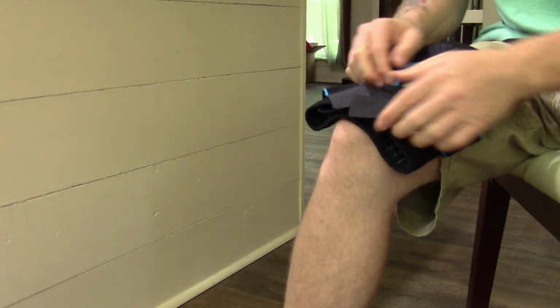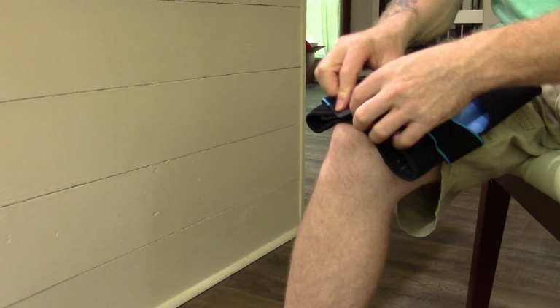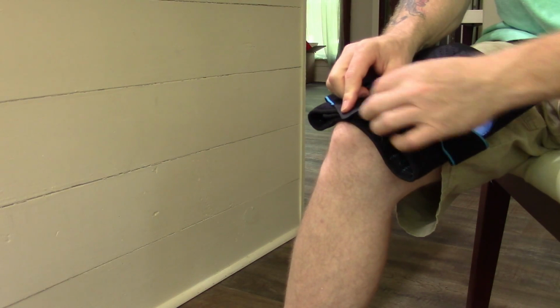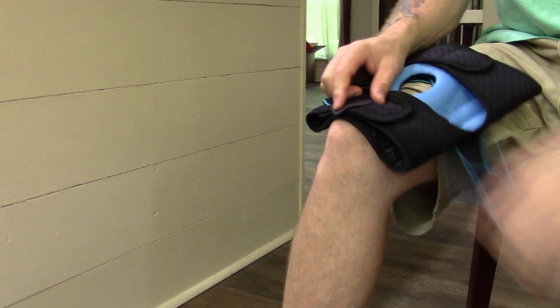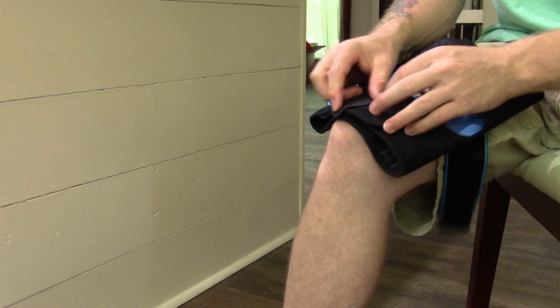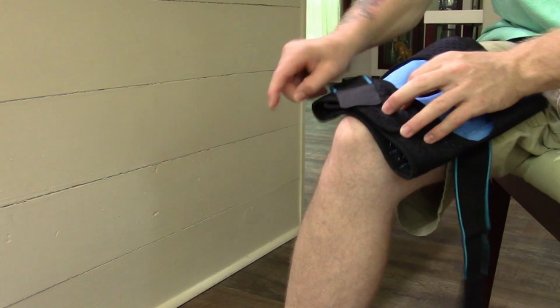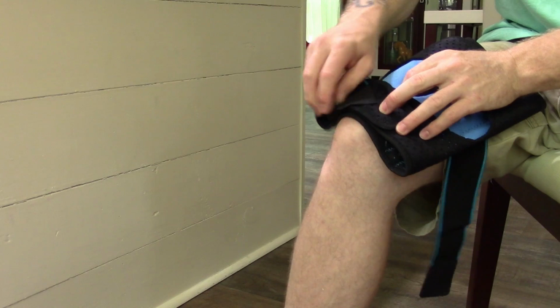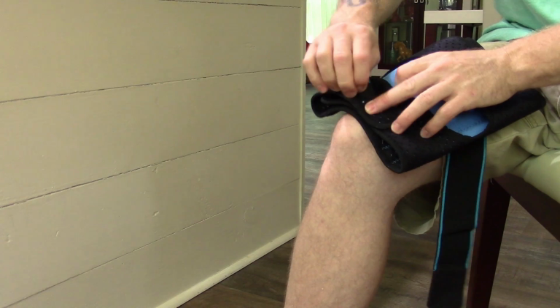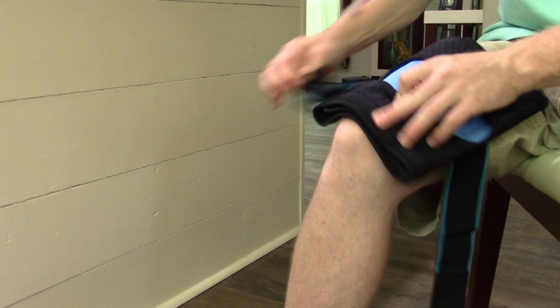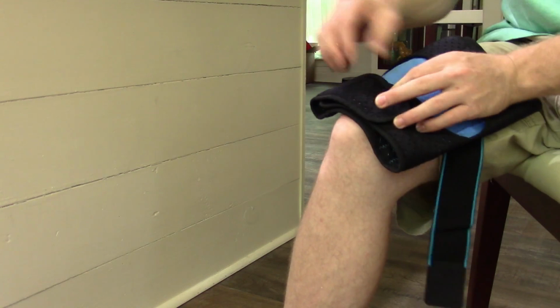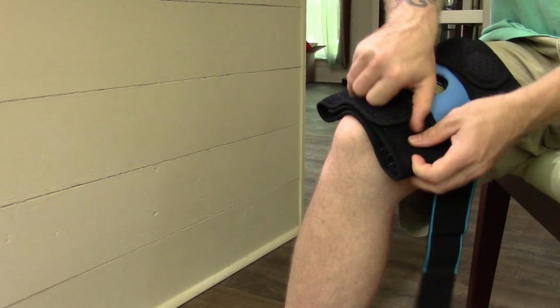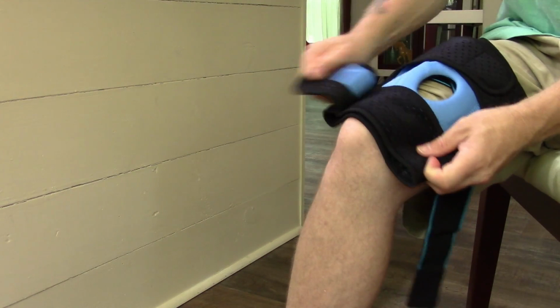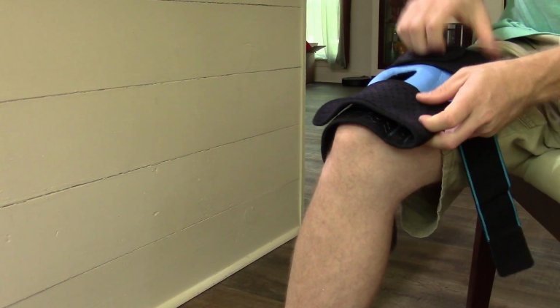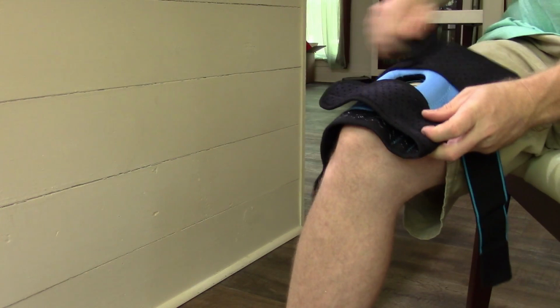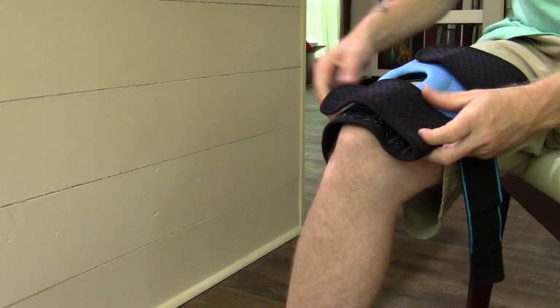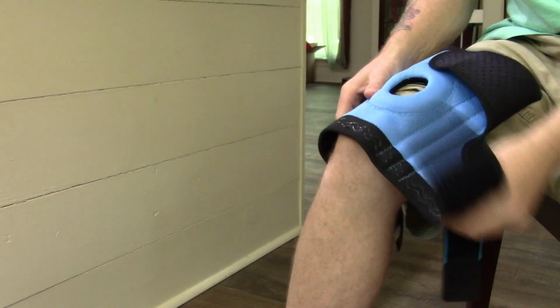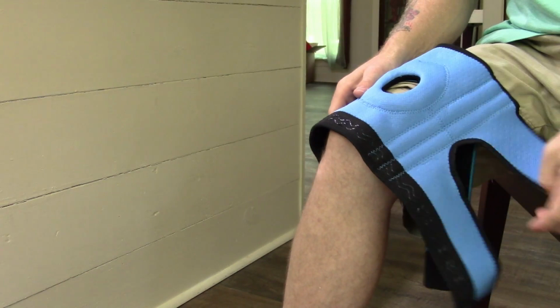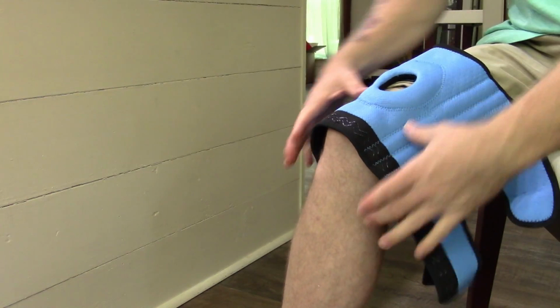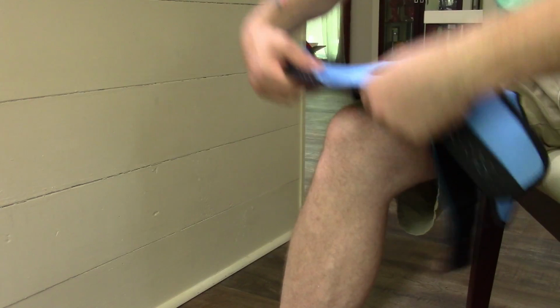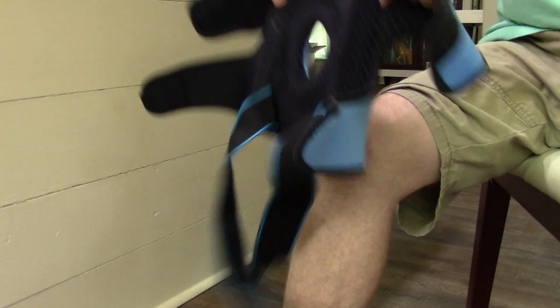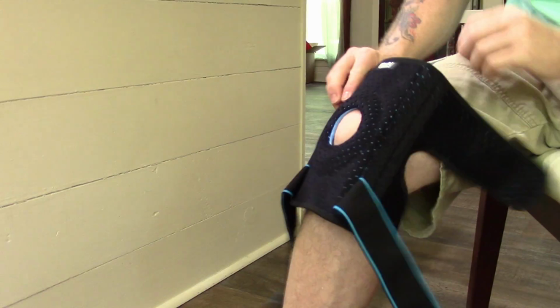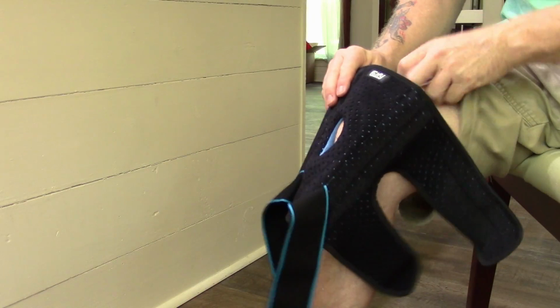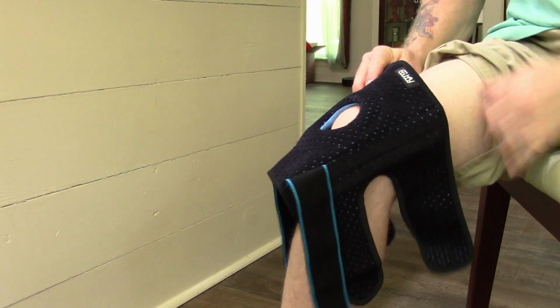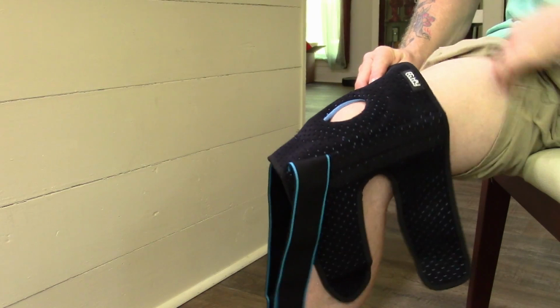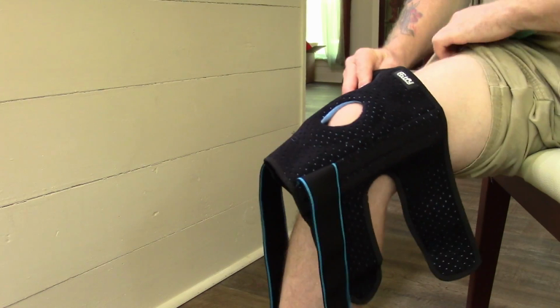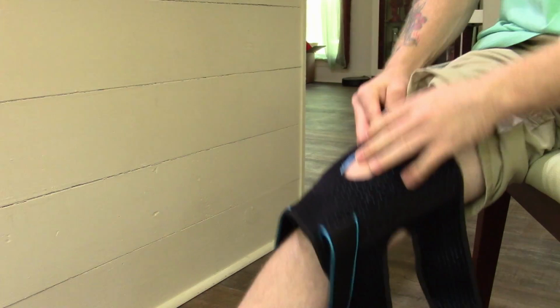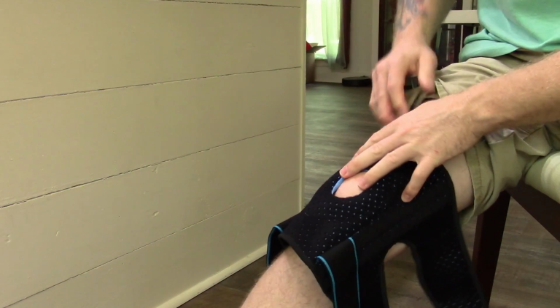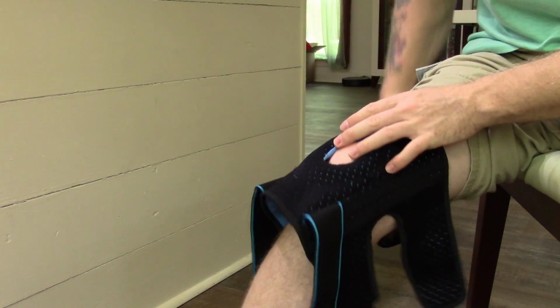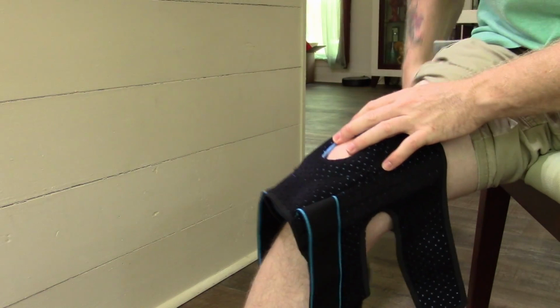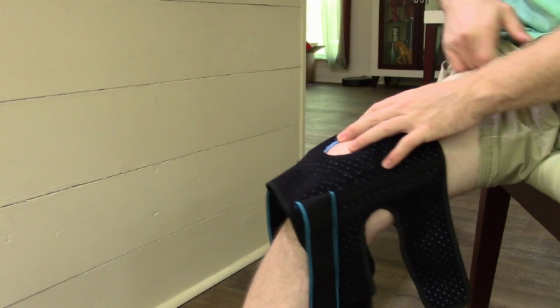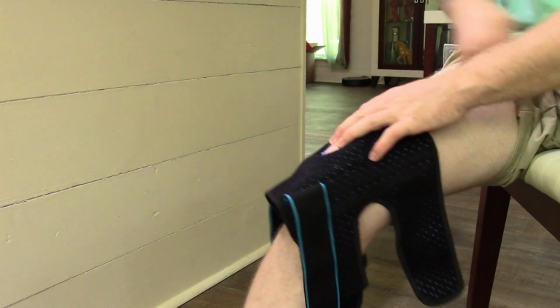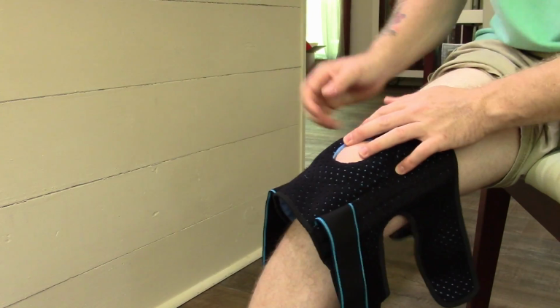The velcro is nice and secure but this thing being as soft as it is, I don't know how many years you're going to get use out of this before that velcro starts to wear out on the softness of it.